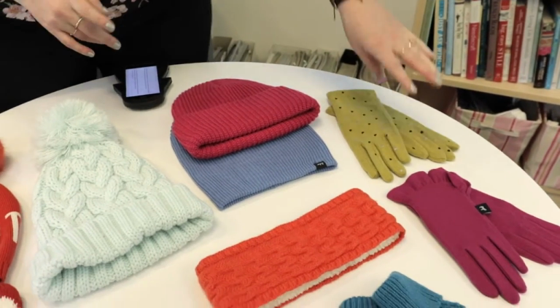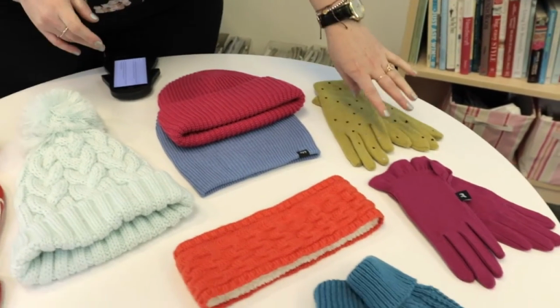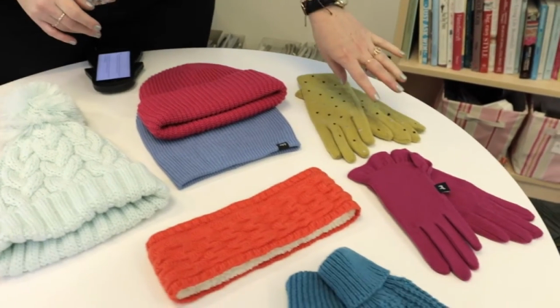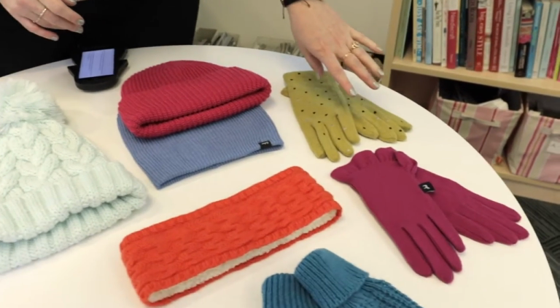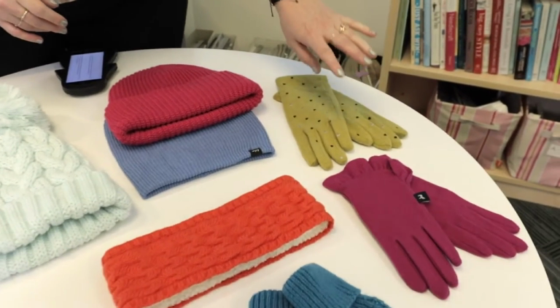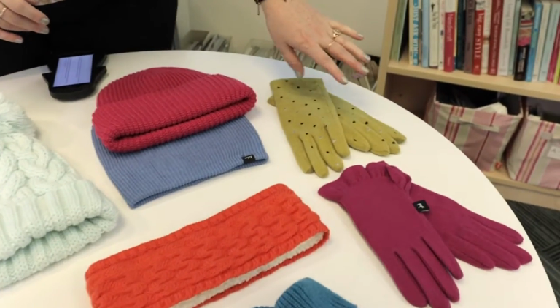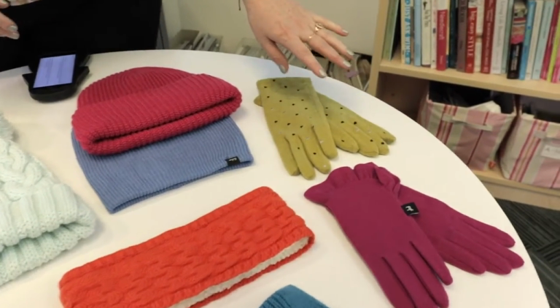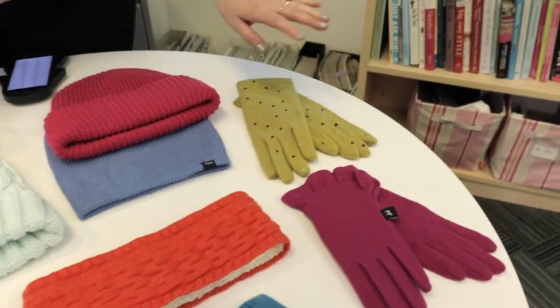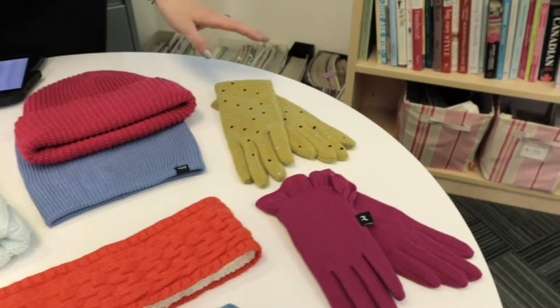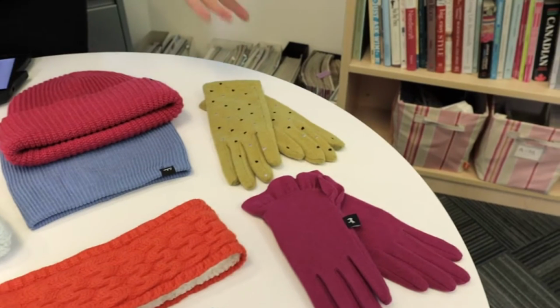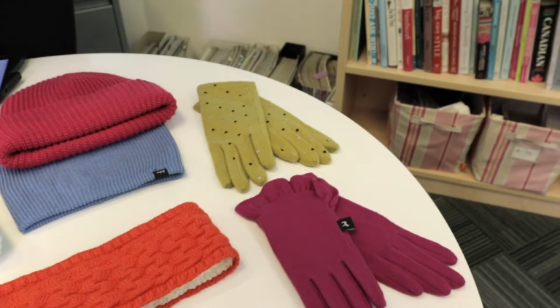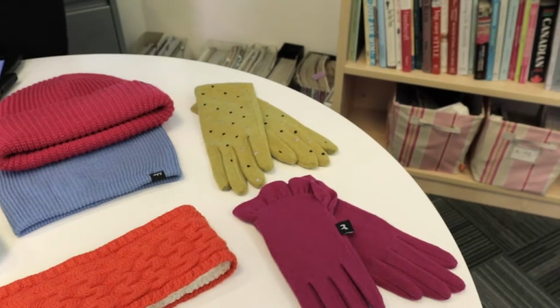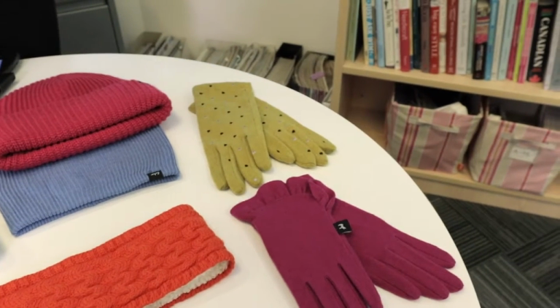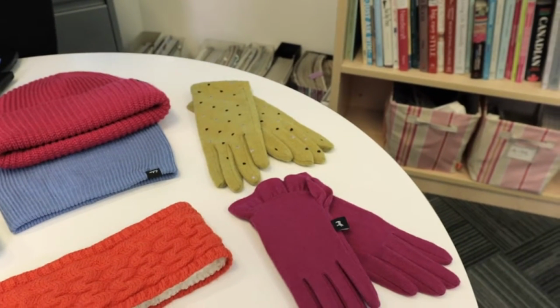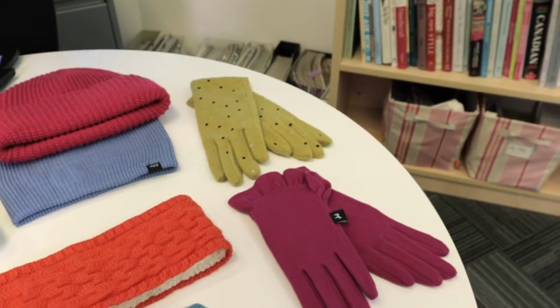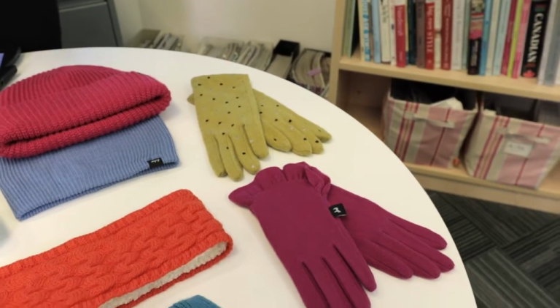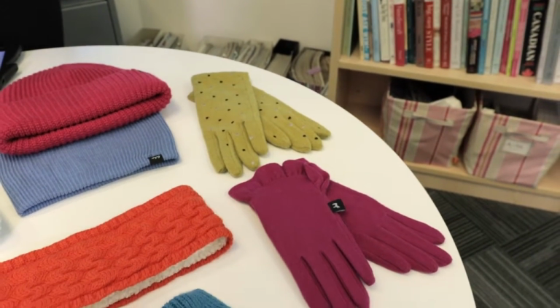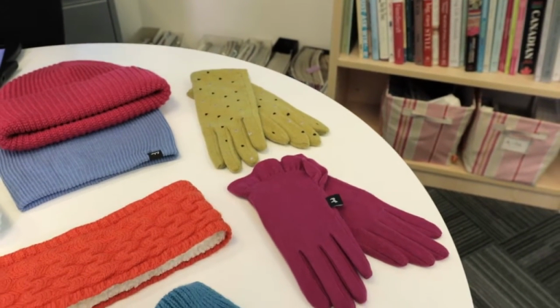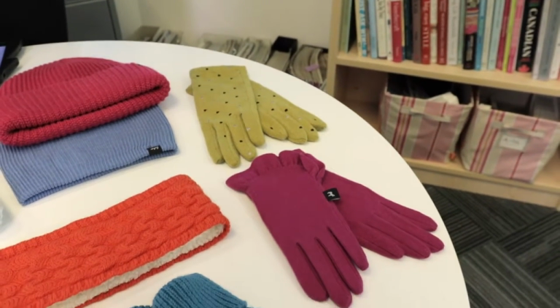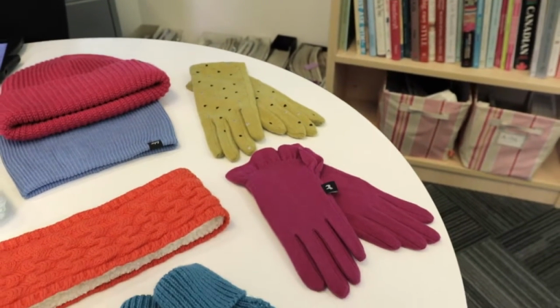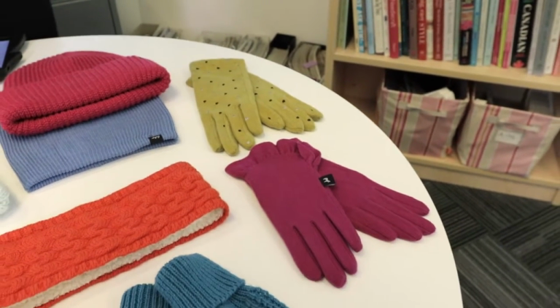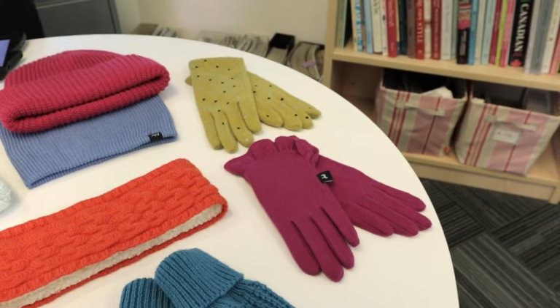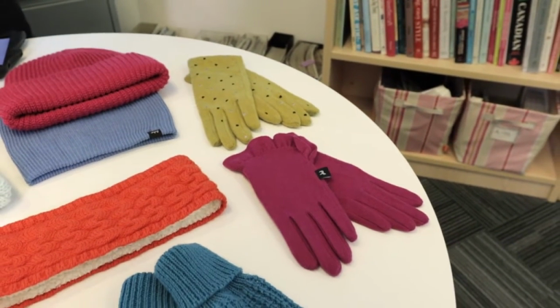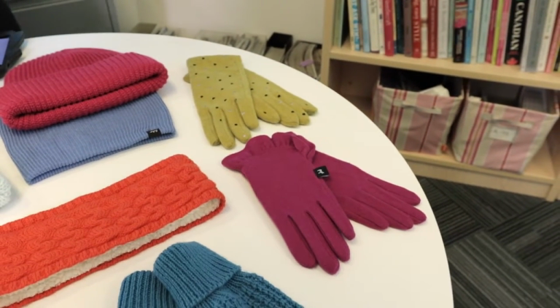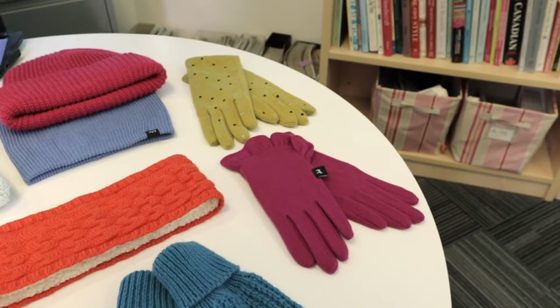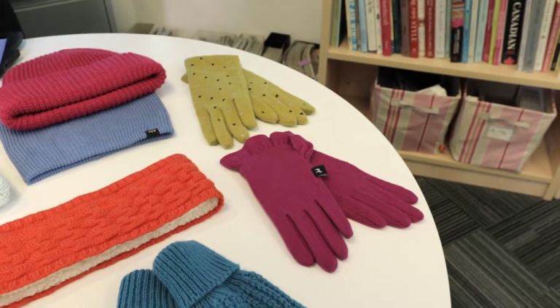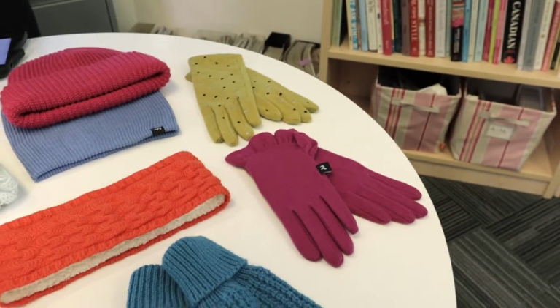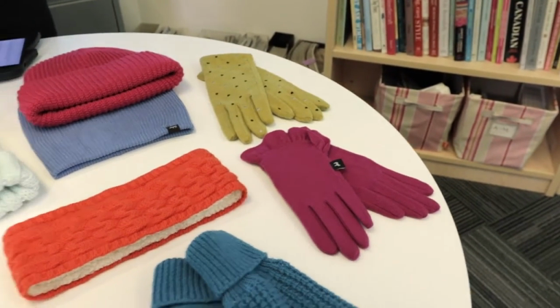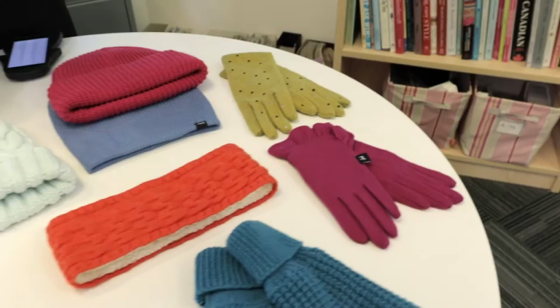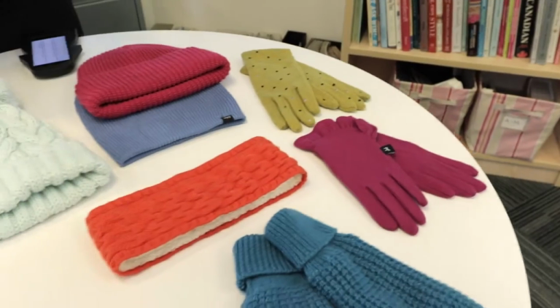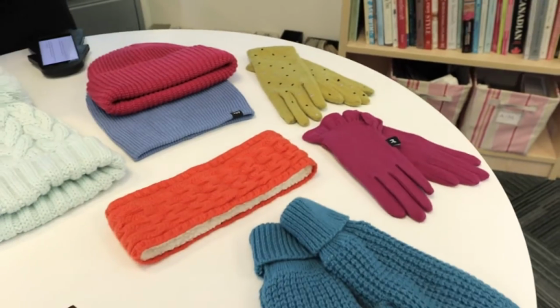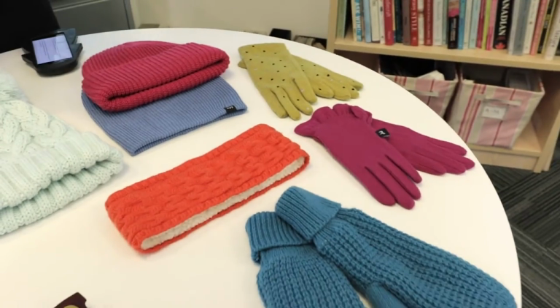These gloves here from Echo are excellent. They've got a tech-friendly fingertip so you can still text and type even if you're outside and it's freezing.